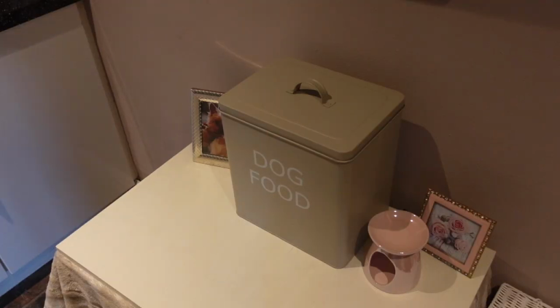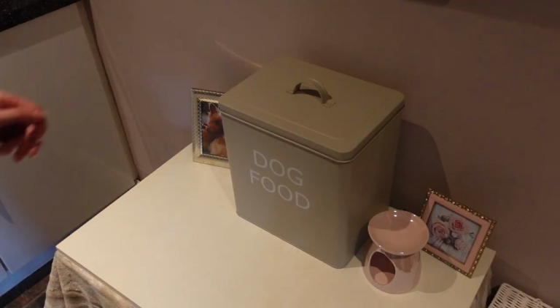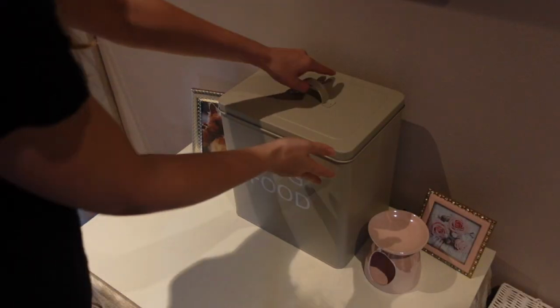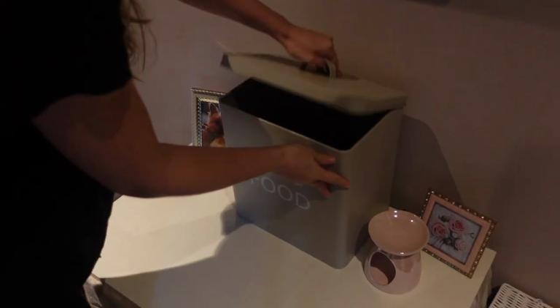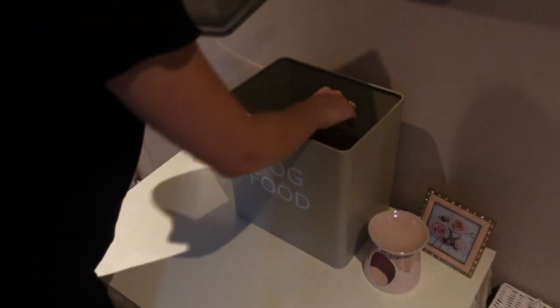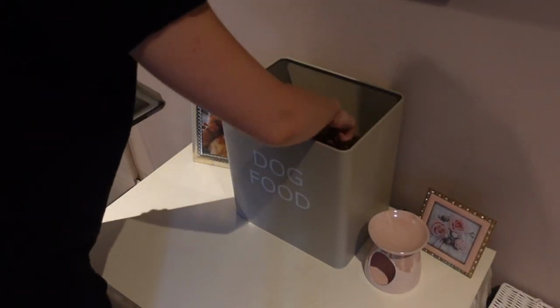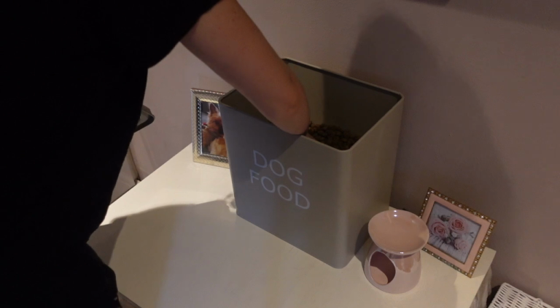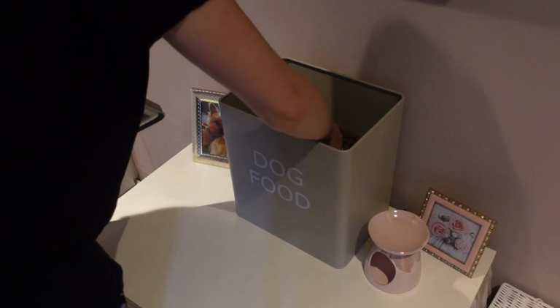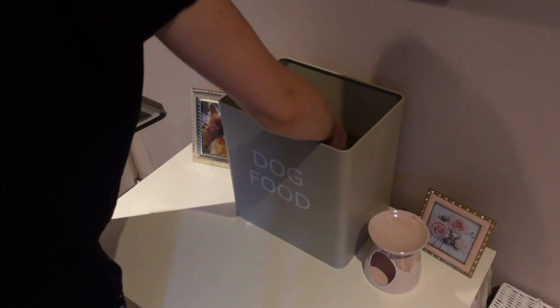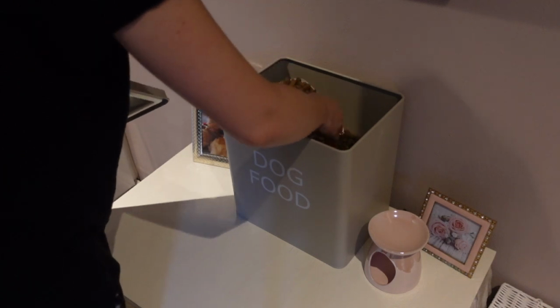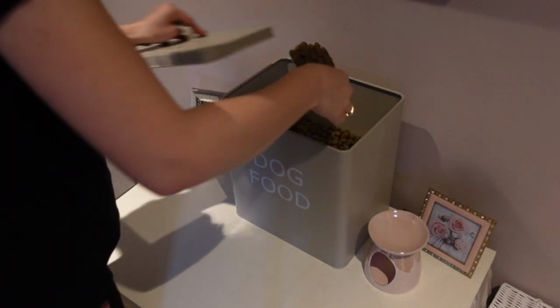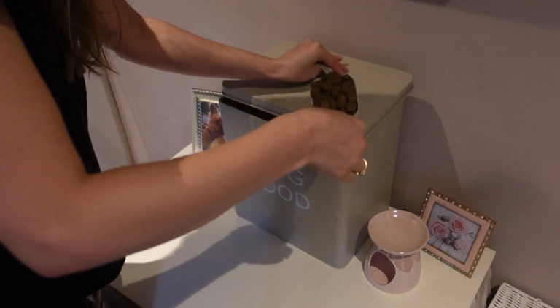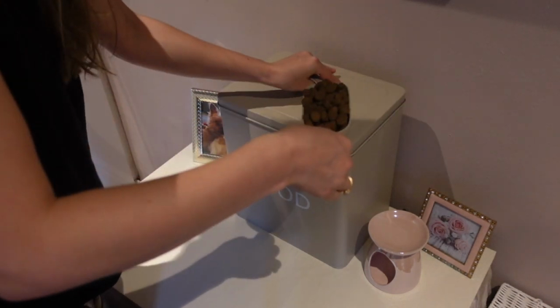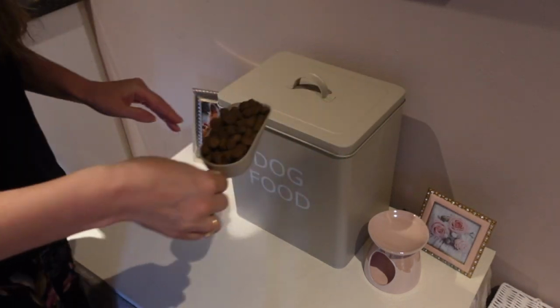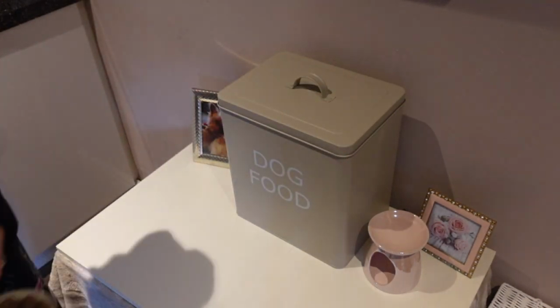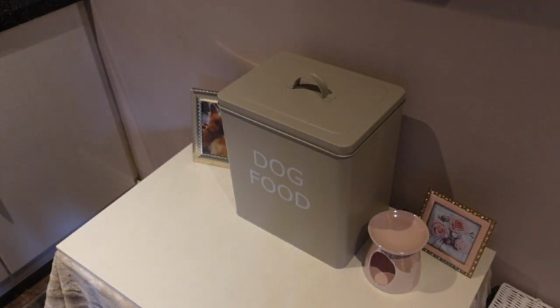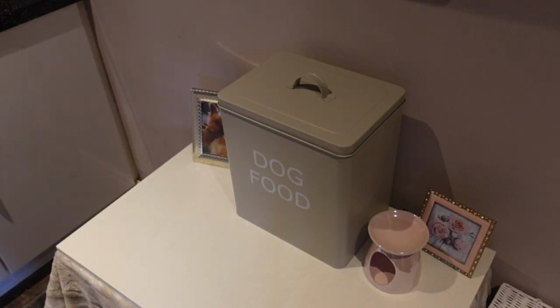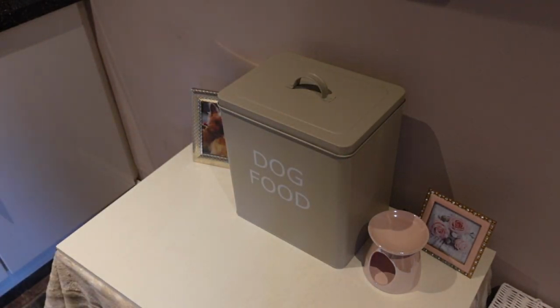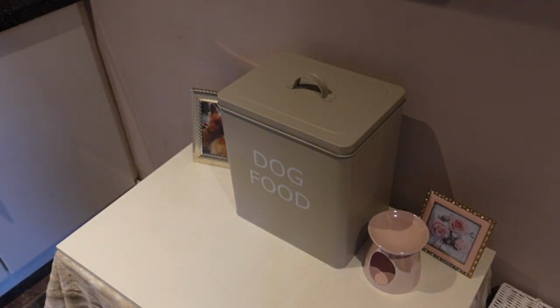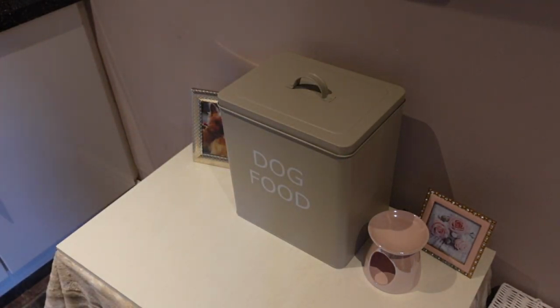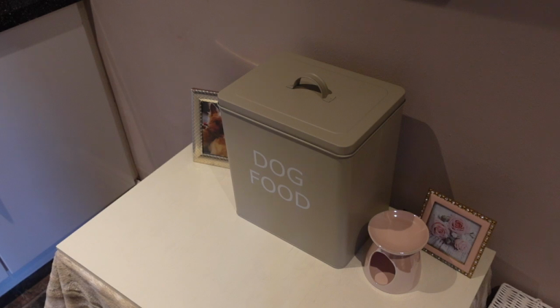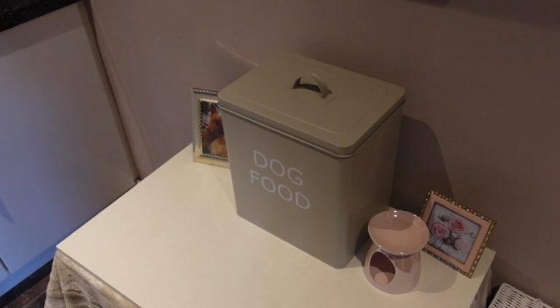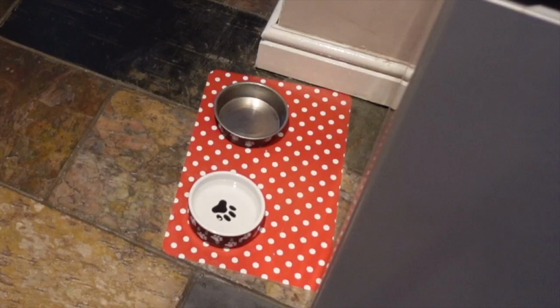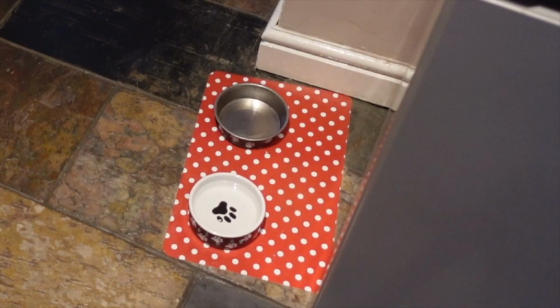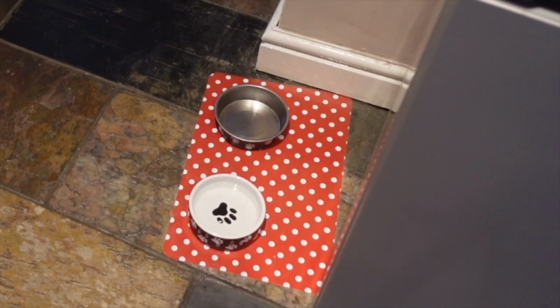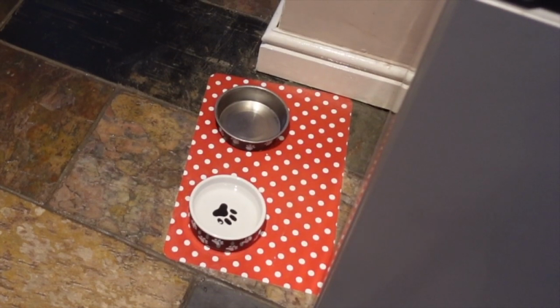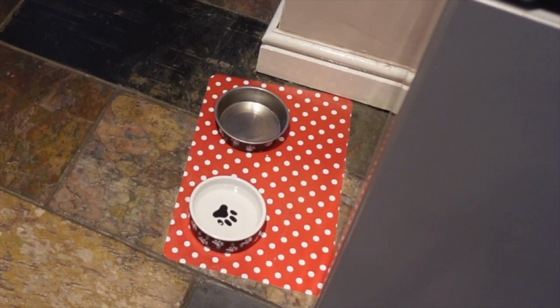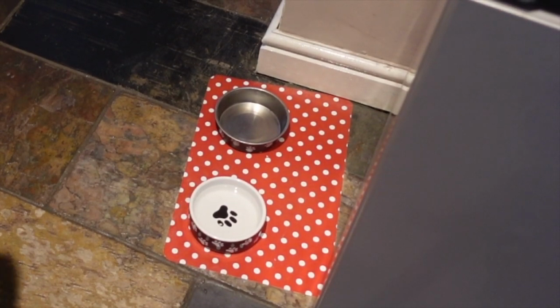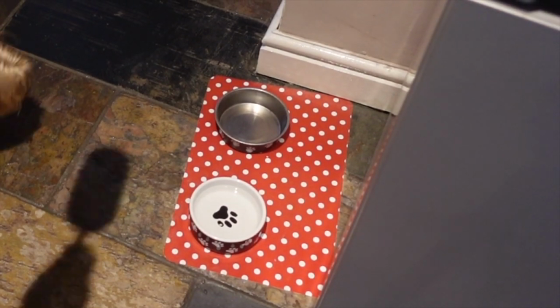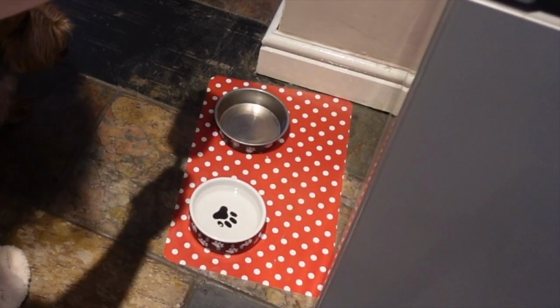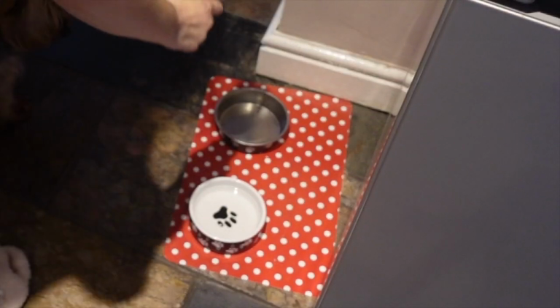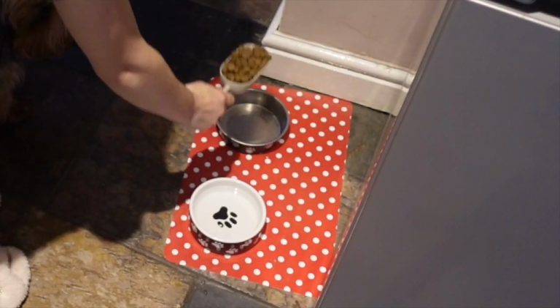Next I'm moving on to feeding Murphy. I'm just going to give him a nice big scoop of his biscuits. He always walks away from them at first, but then he always changes his mind and comes back for them.